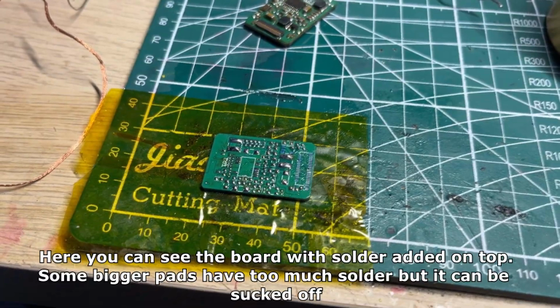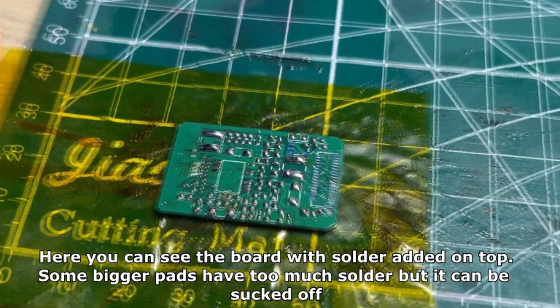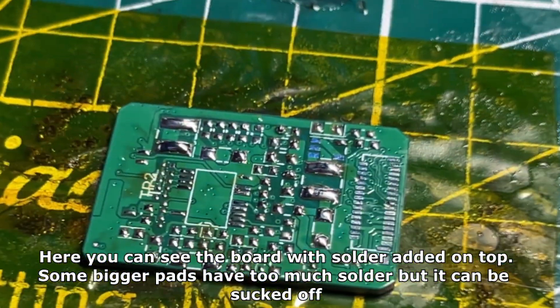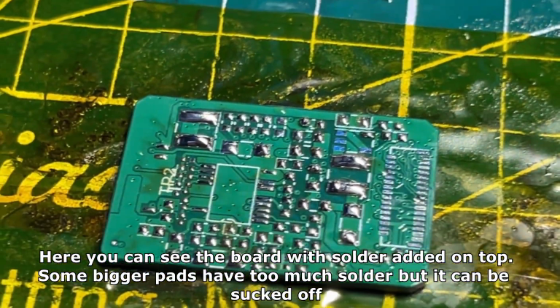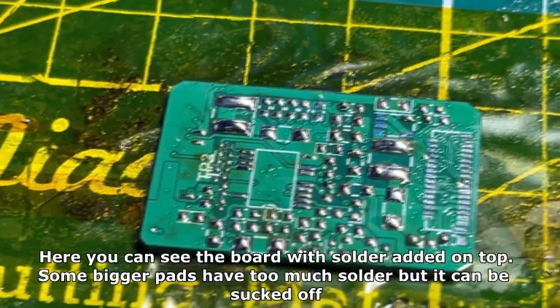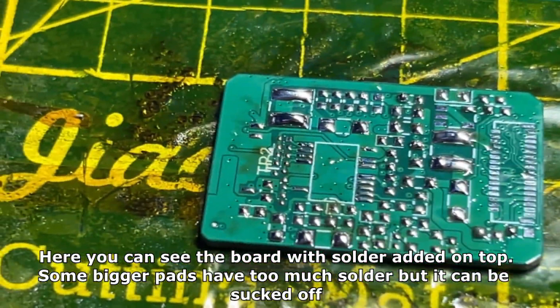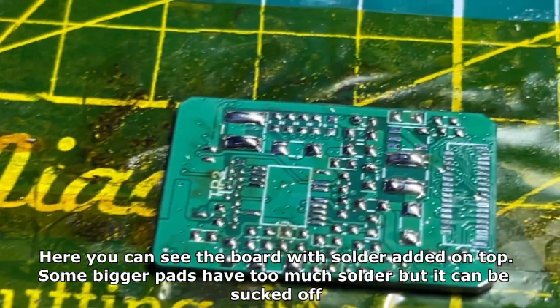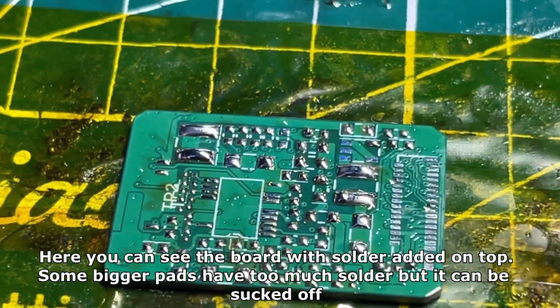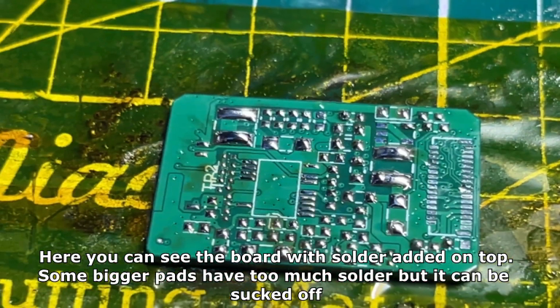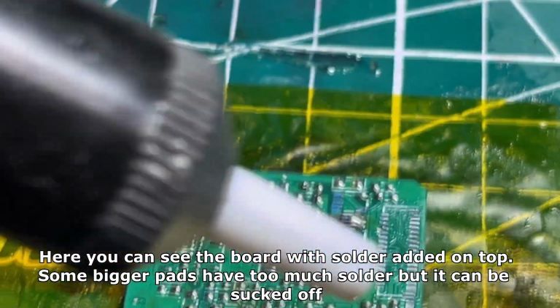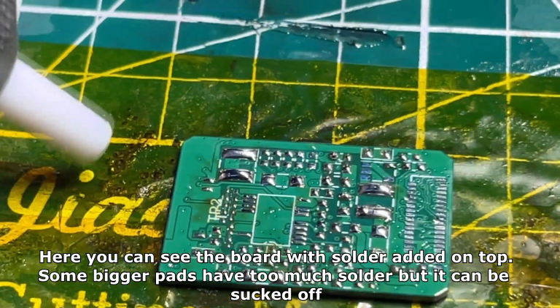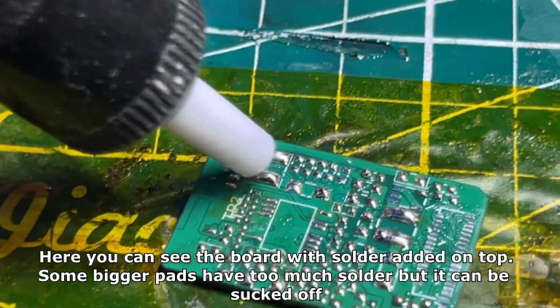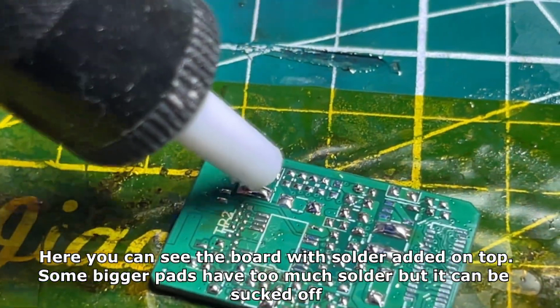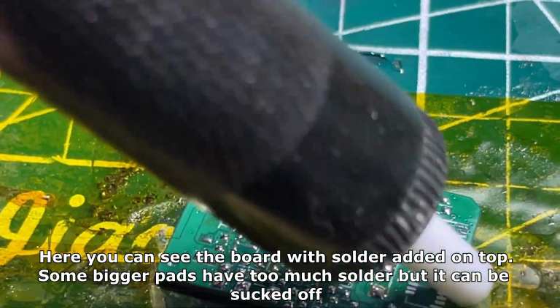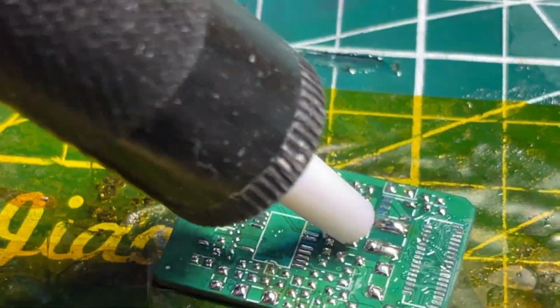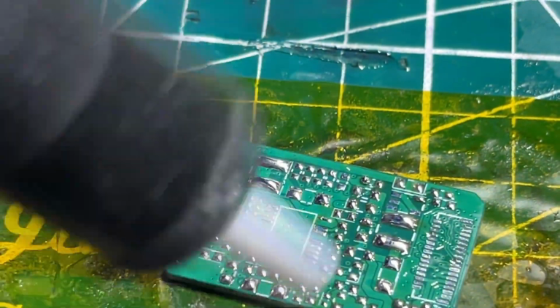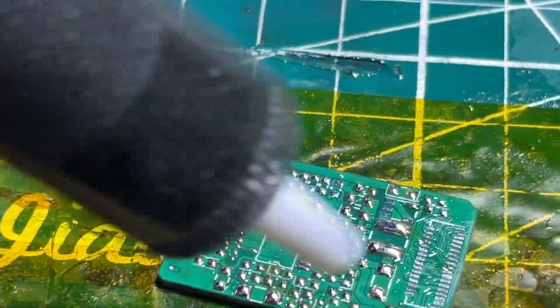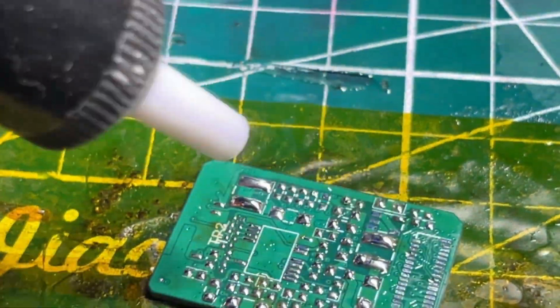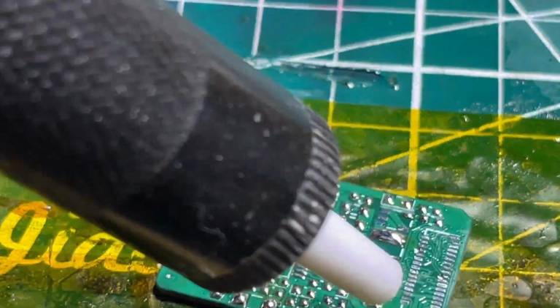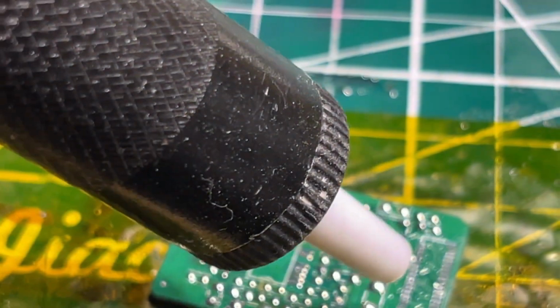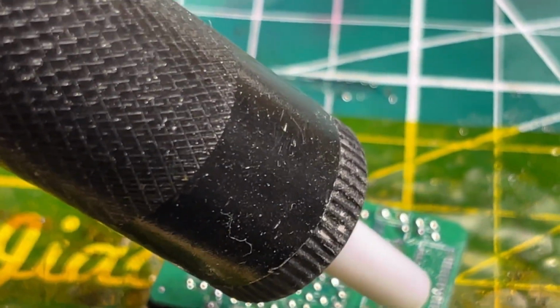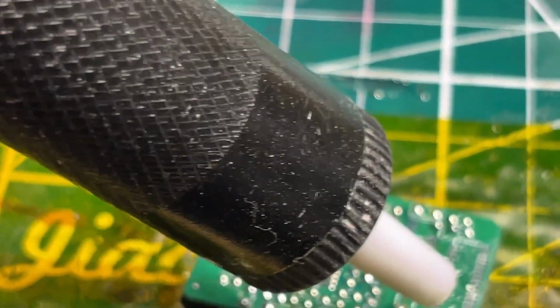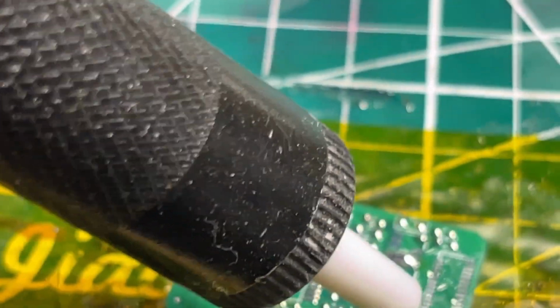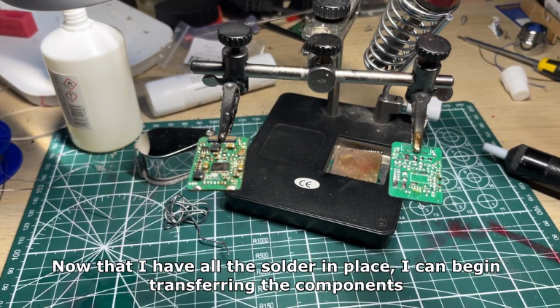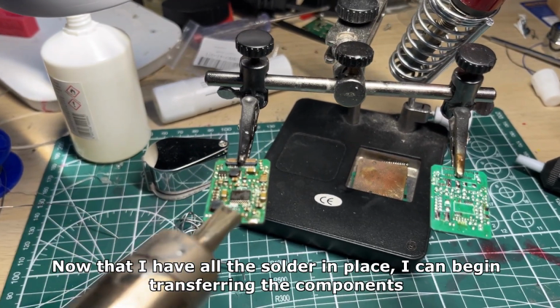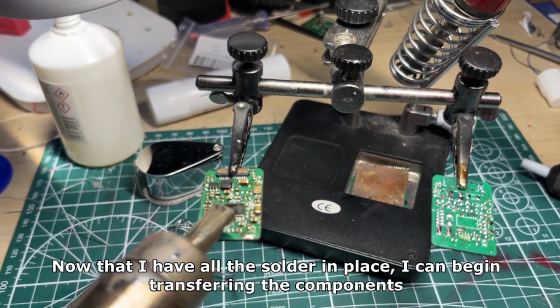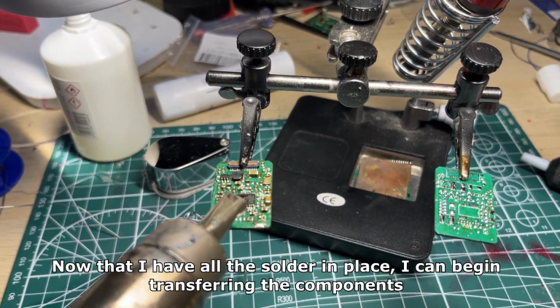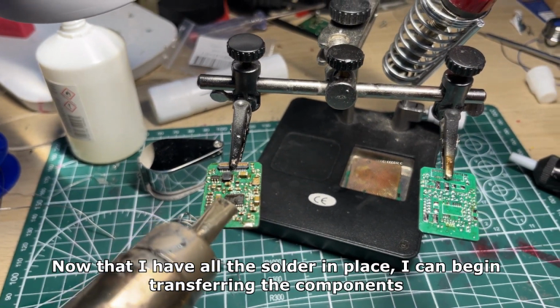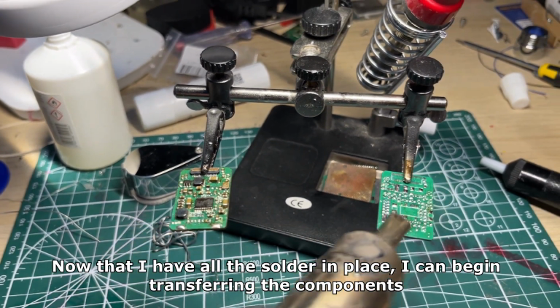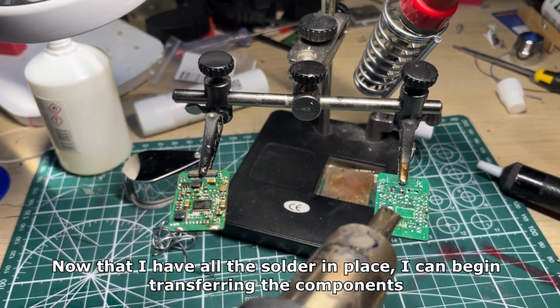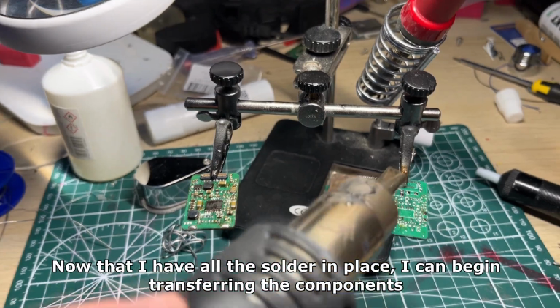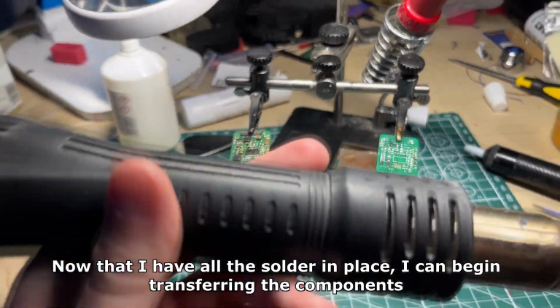Here you can see the board with solder added on top. Some bigger pads have too much solder but it can be sucked off. Now that I have all the solder in place I can begin transferring the components.